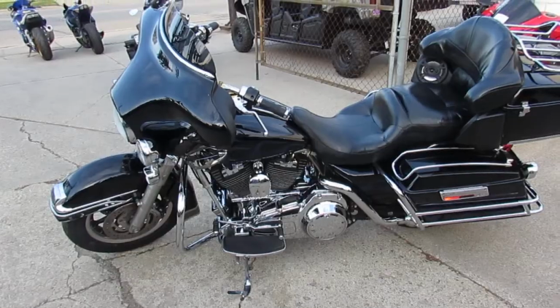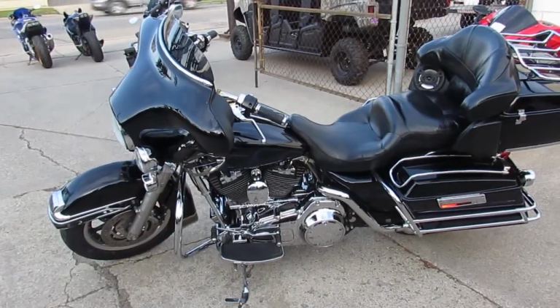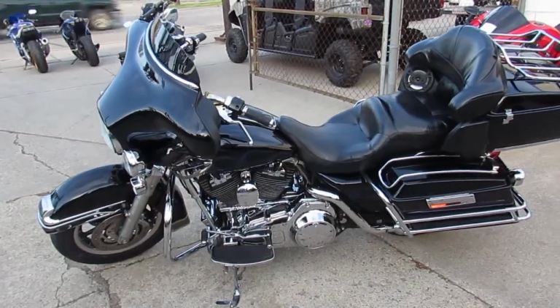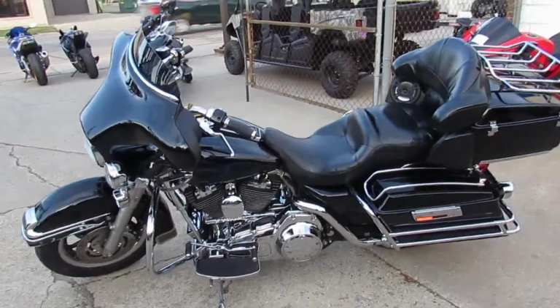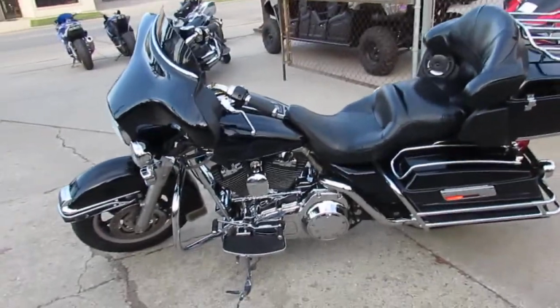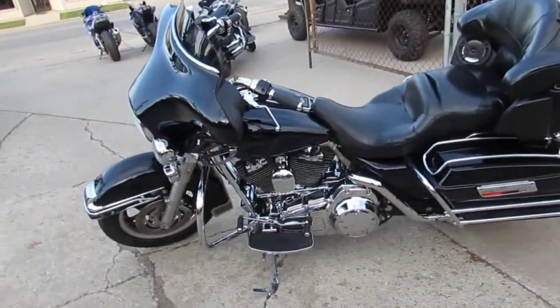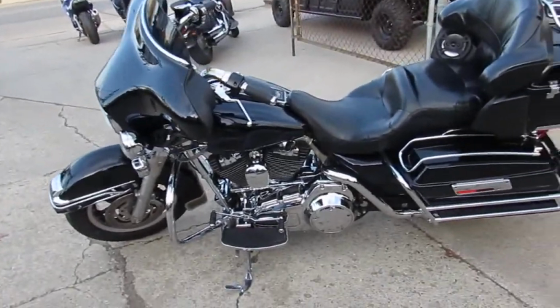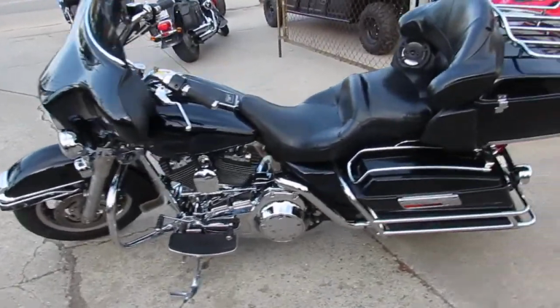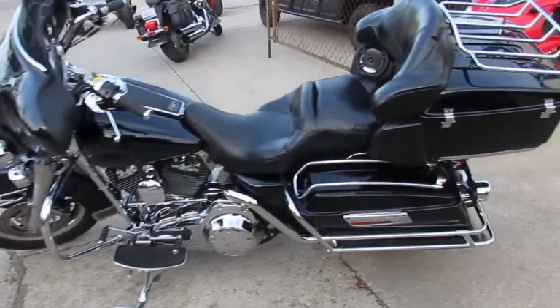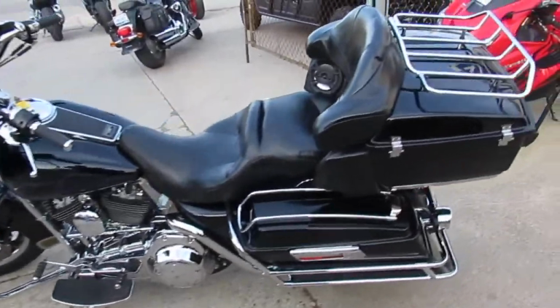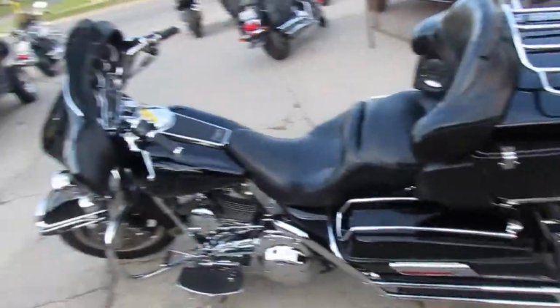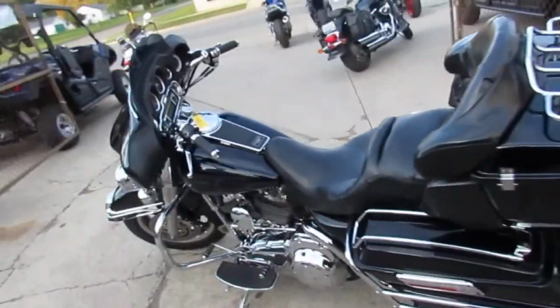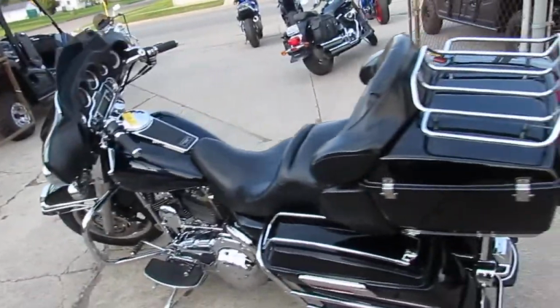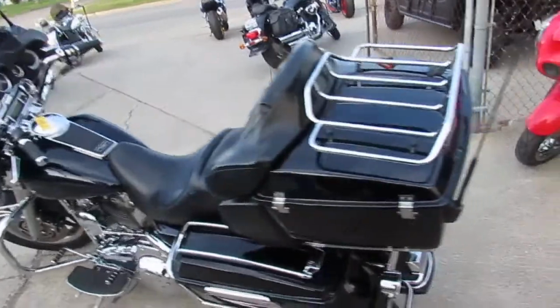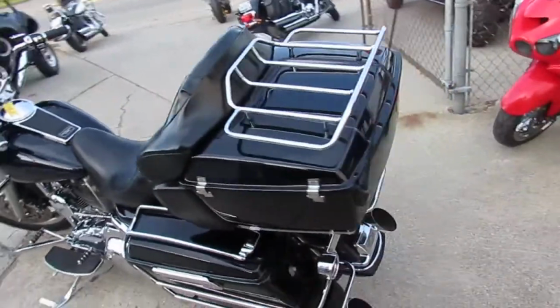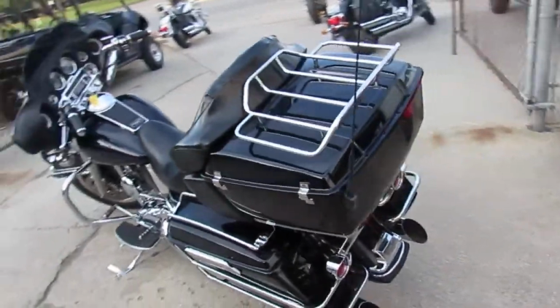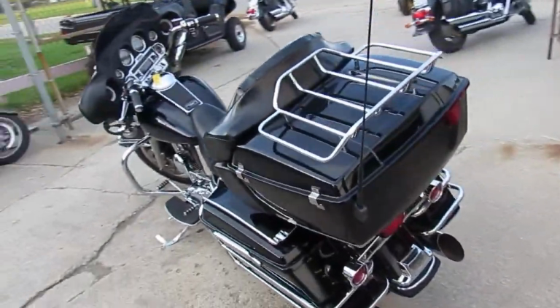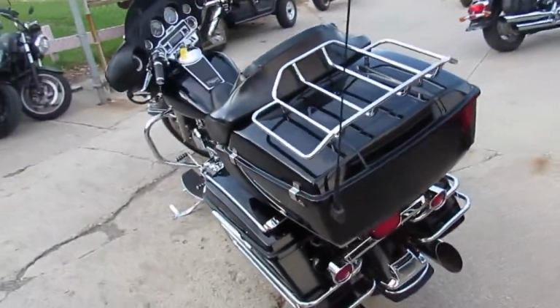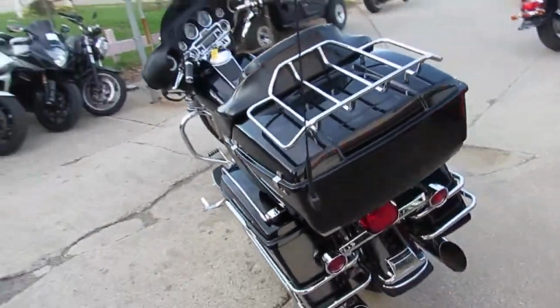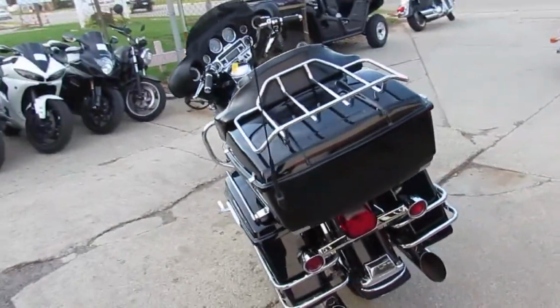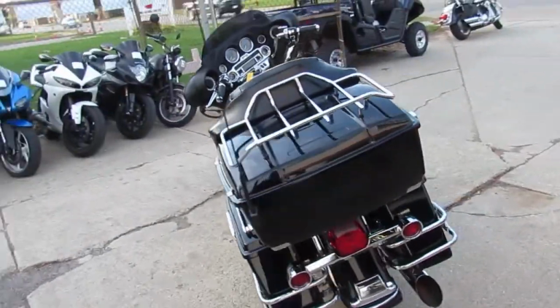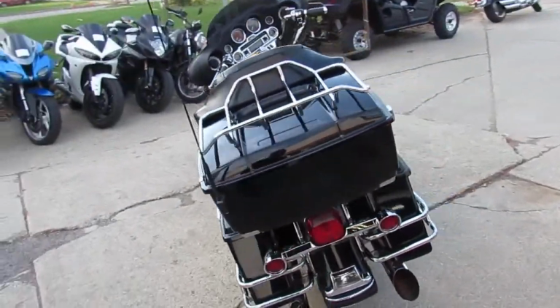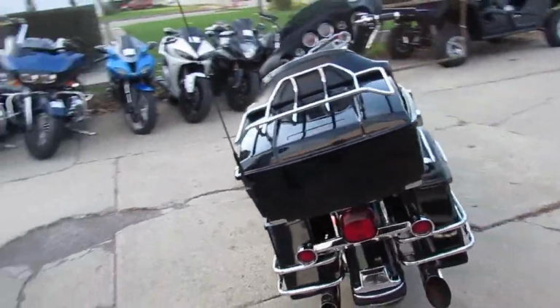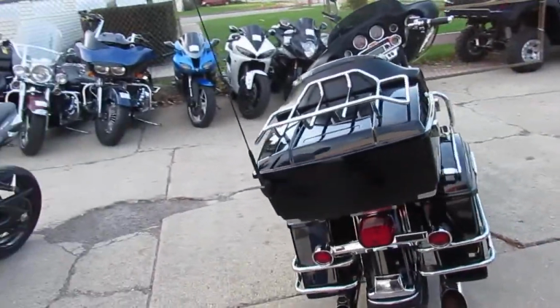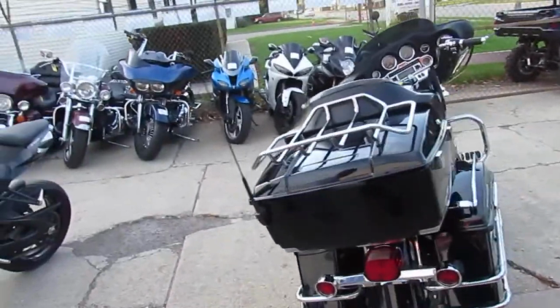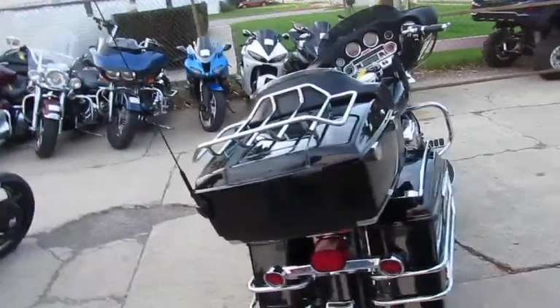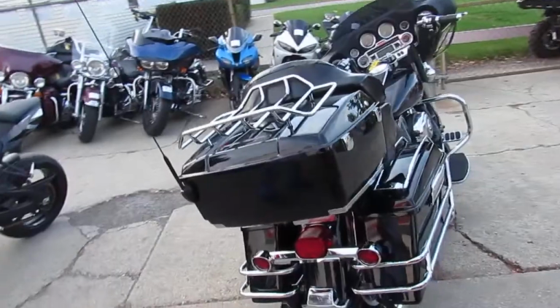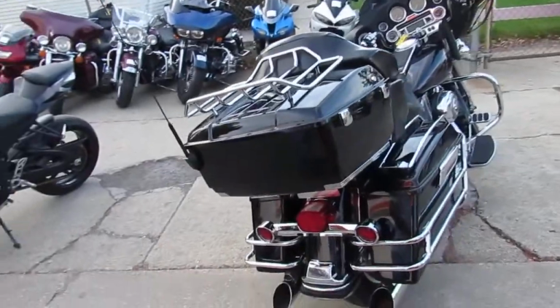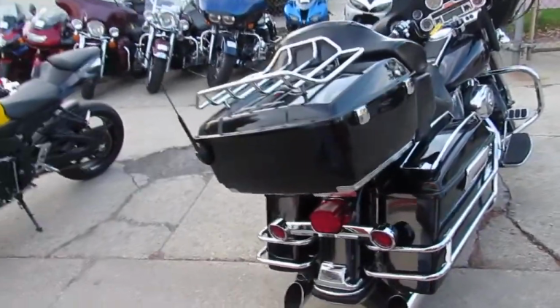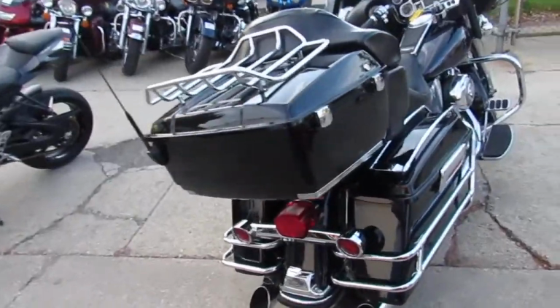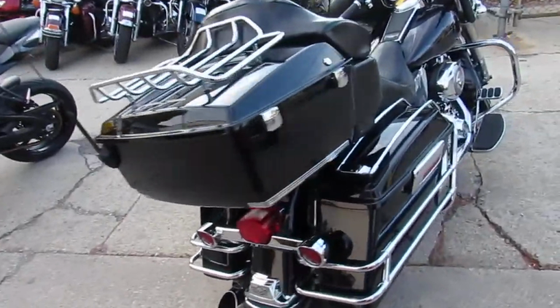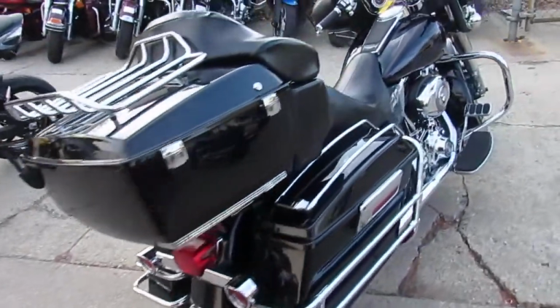Hey guys, this is Approval Powersports, used Harley-Davidson headquarters. We've got over 250 used Harleys on our showroom floor. We've got guaranteed financing. Call us and we can get you into a bike.